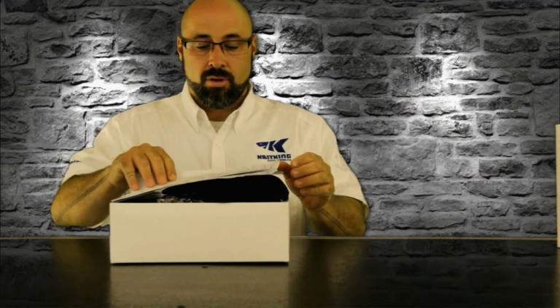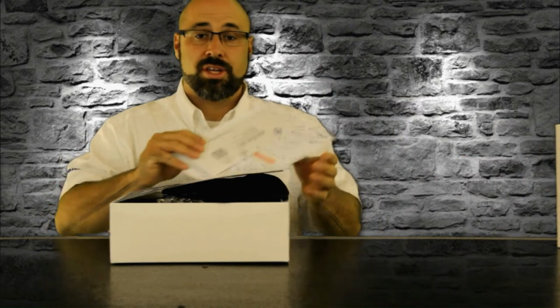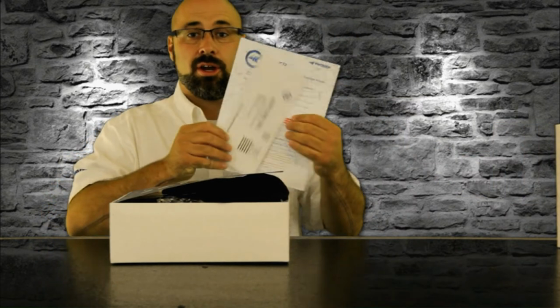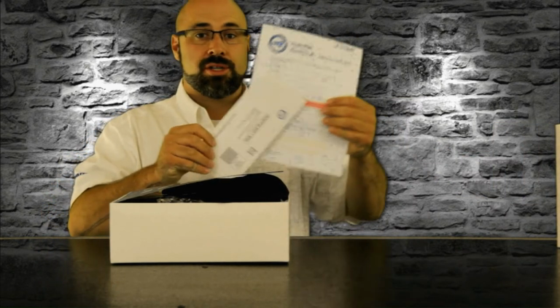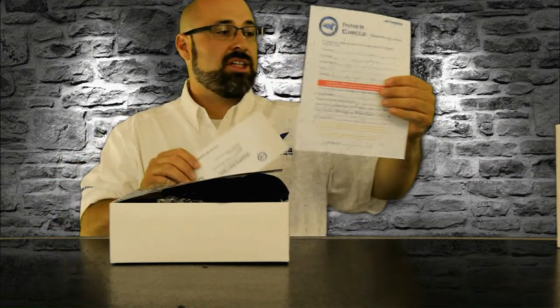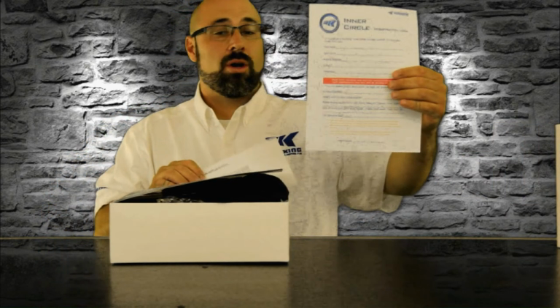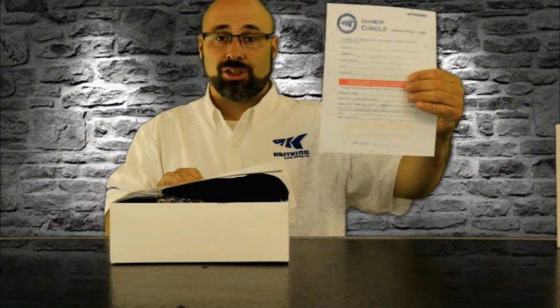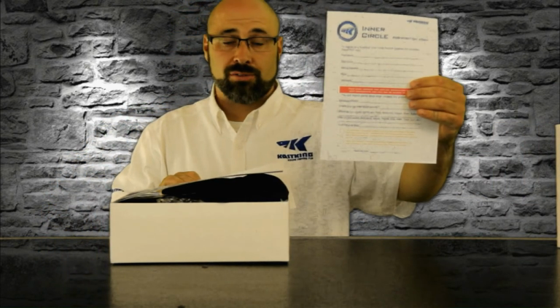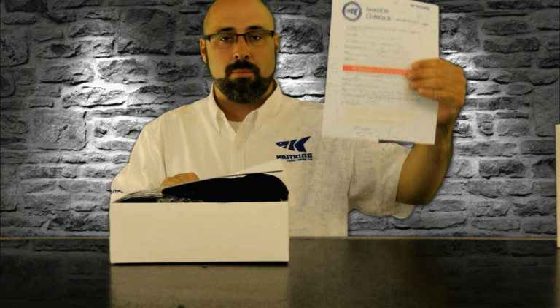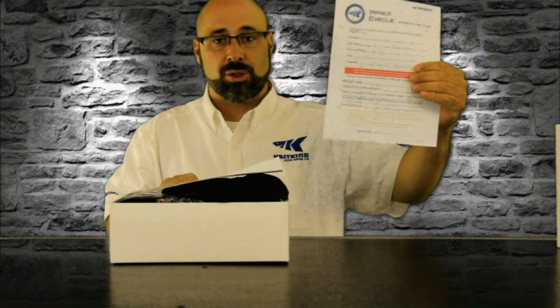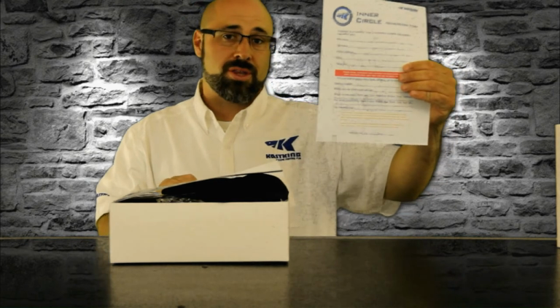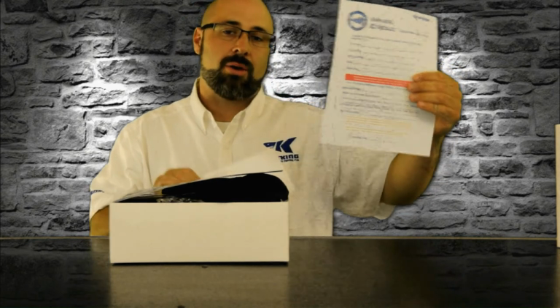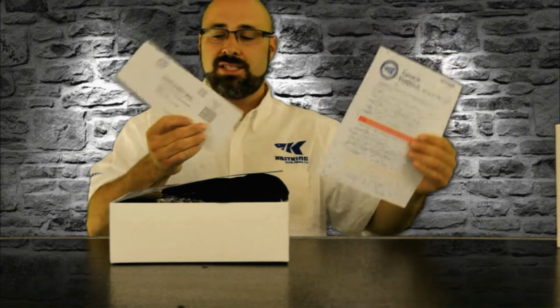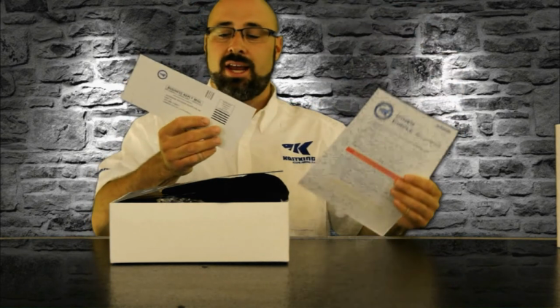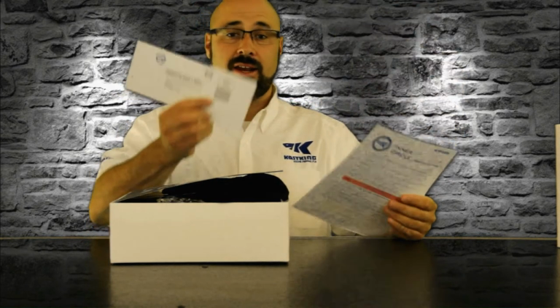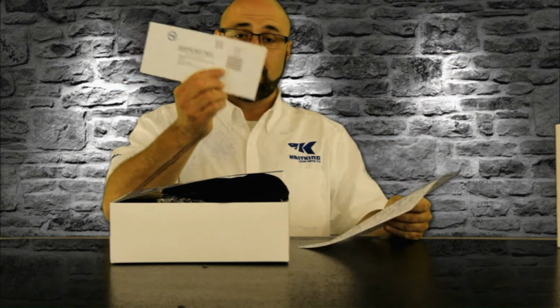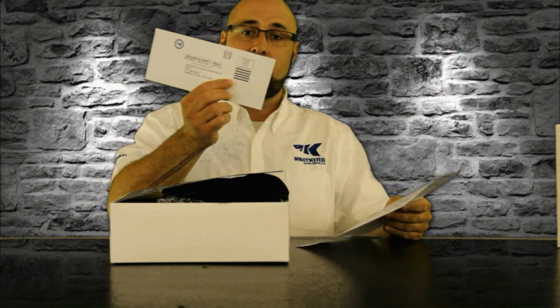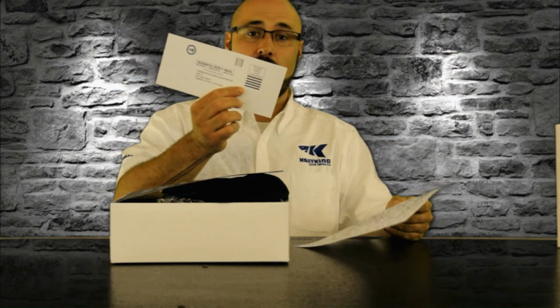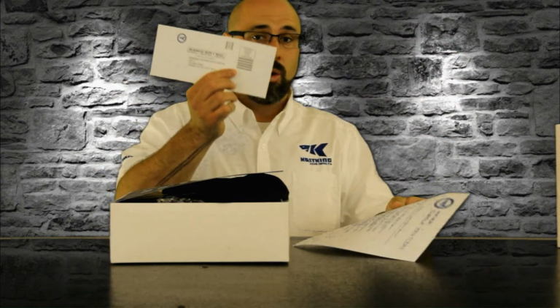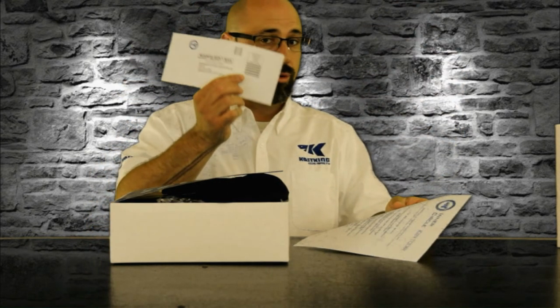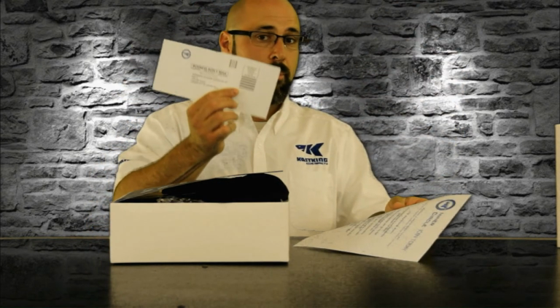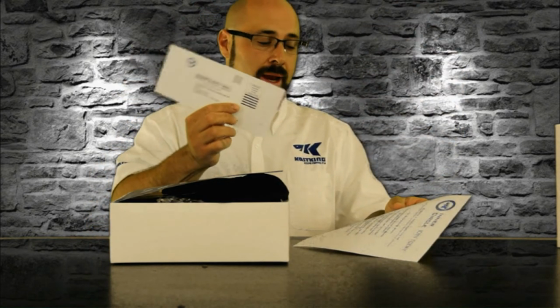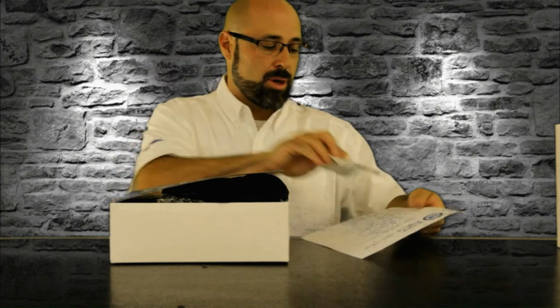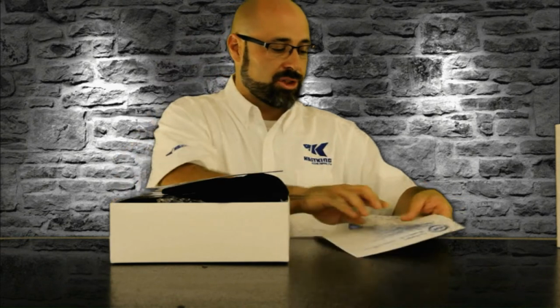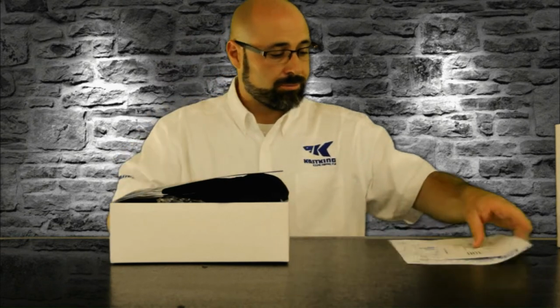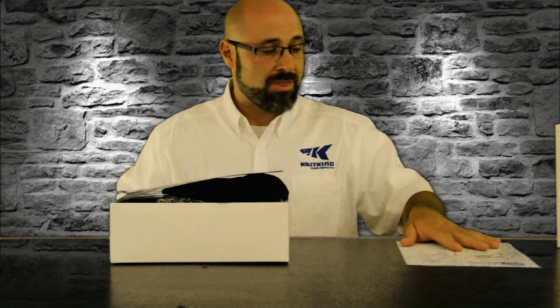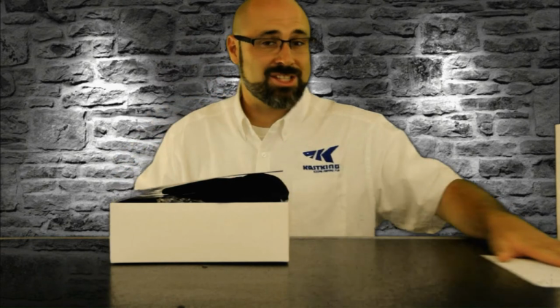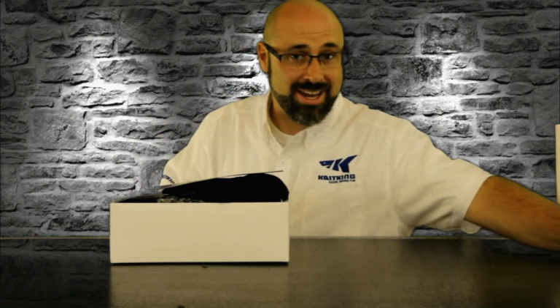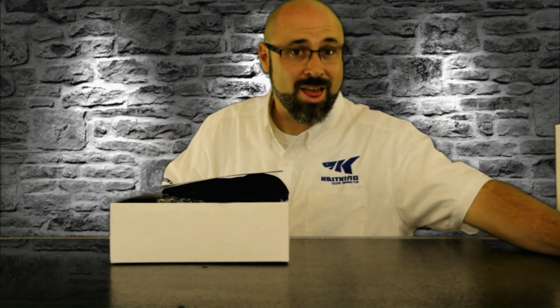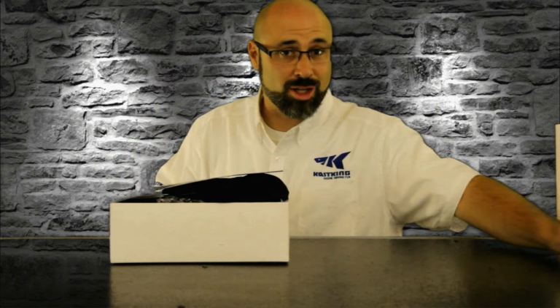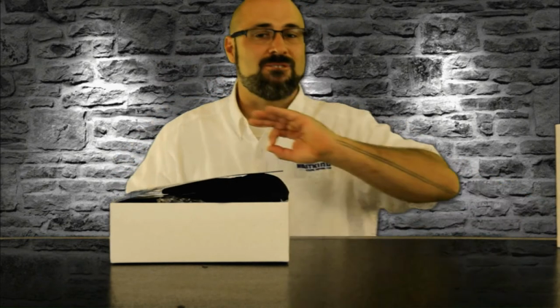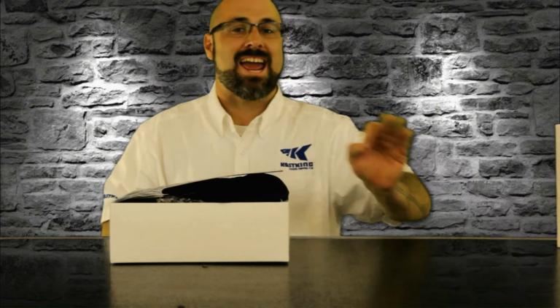The first thing you're going to notice is your registration form. Make sure you fill this out and send it in using the supplied envelope with prepaid postage. That gets you in the club for life.